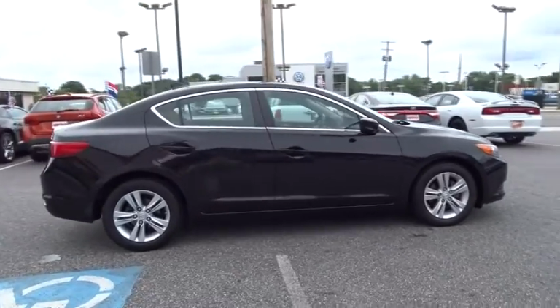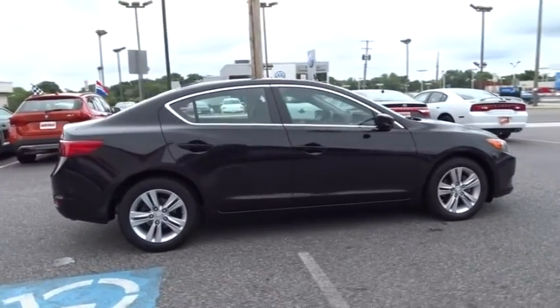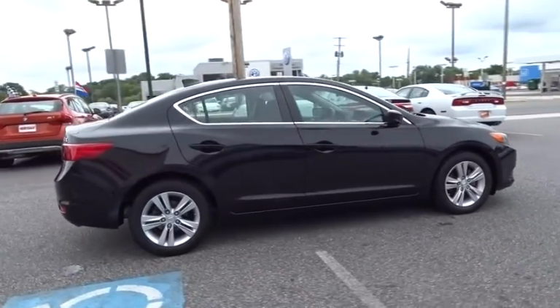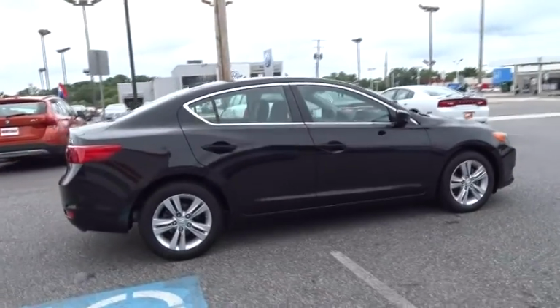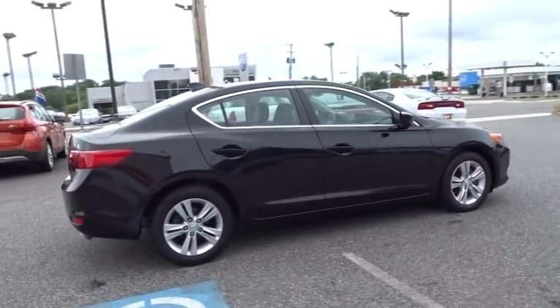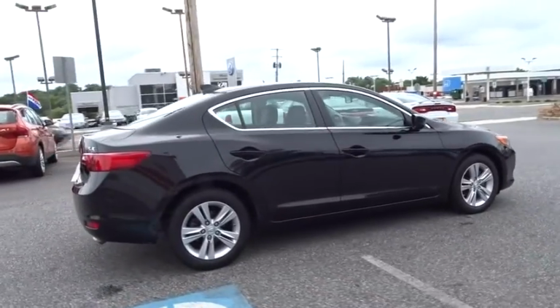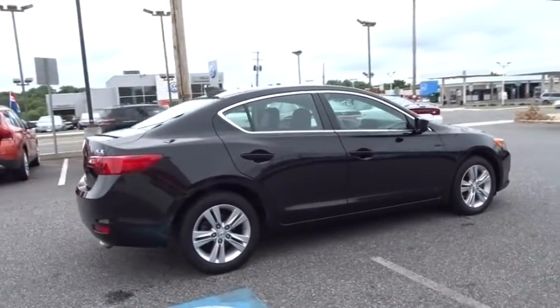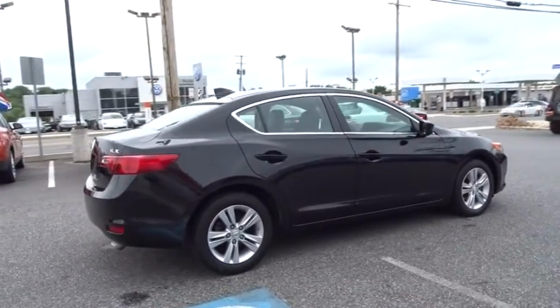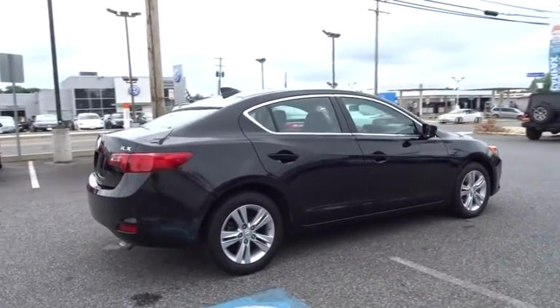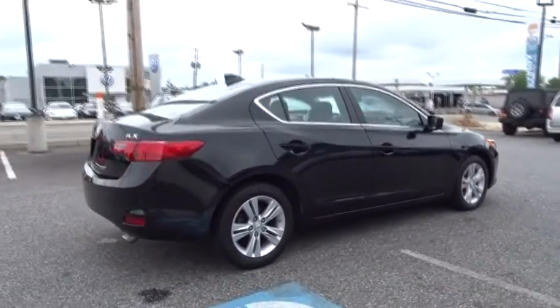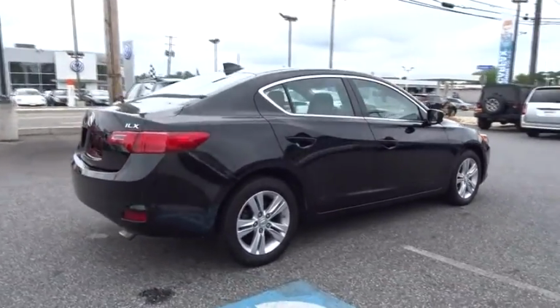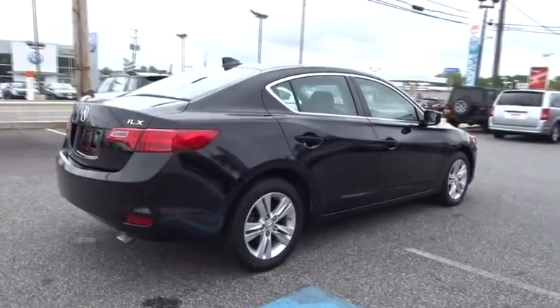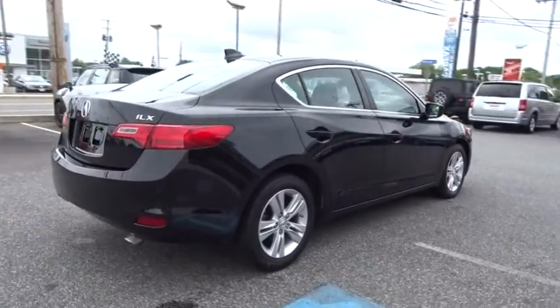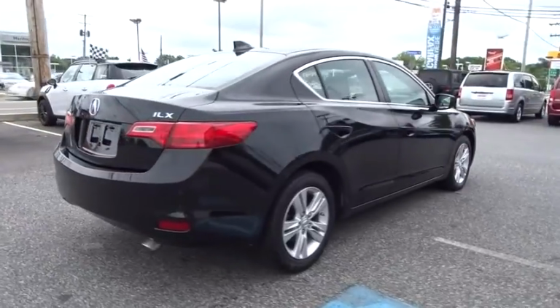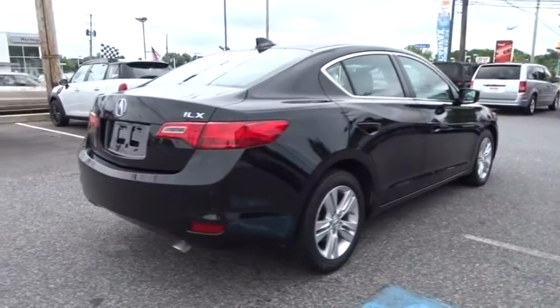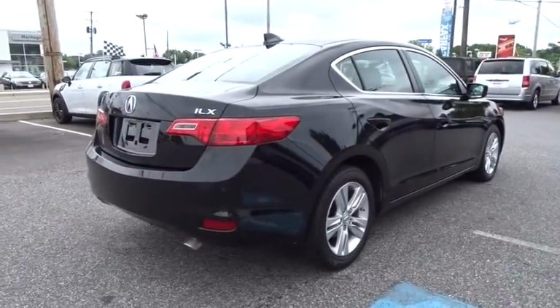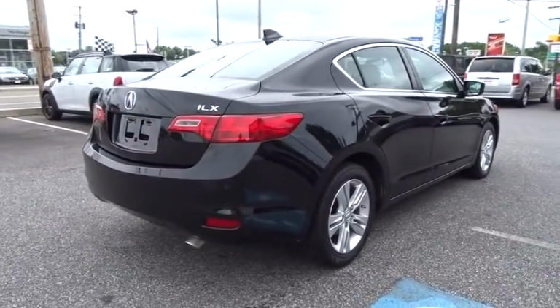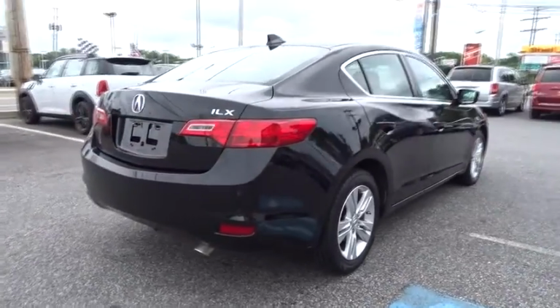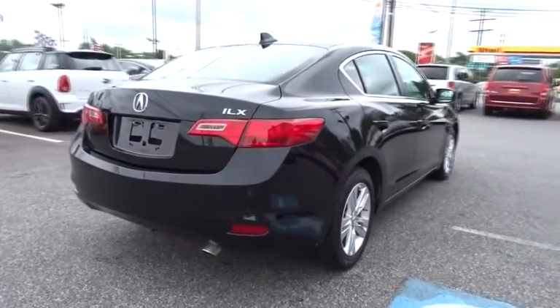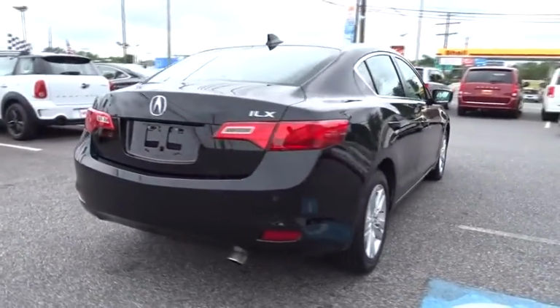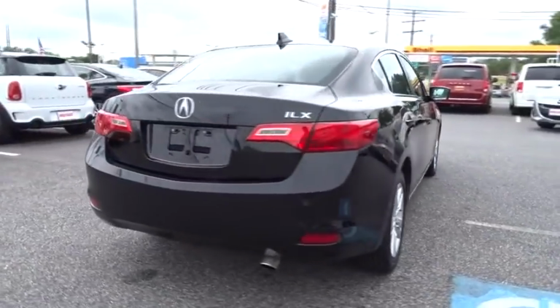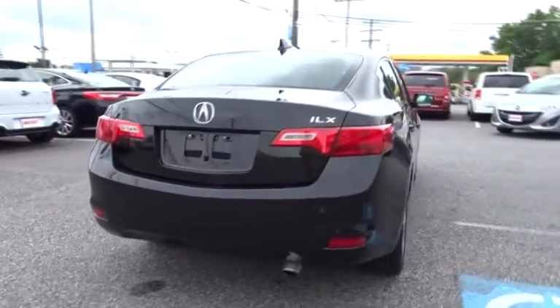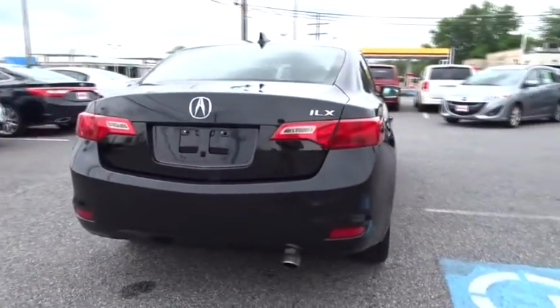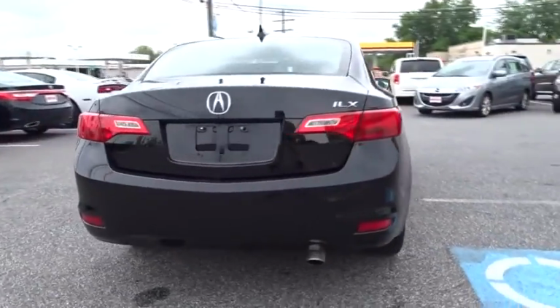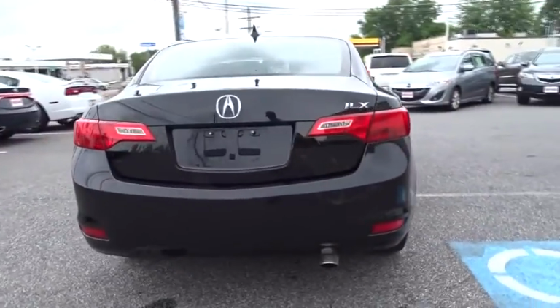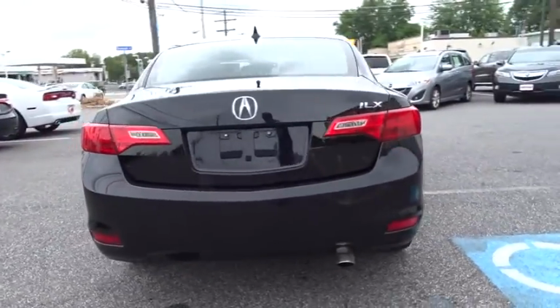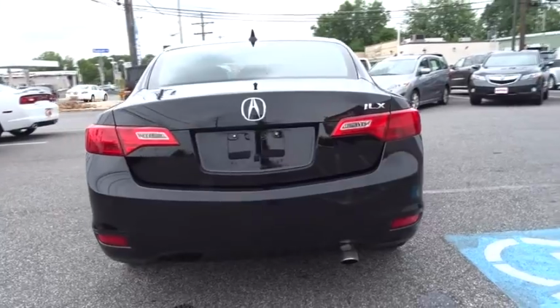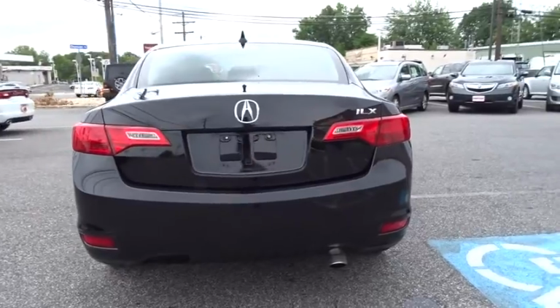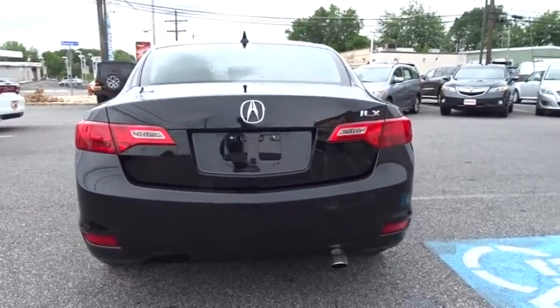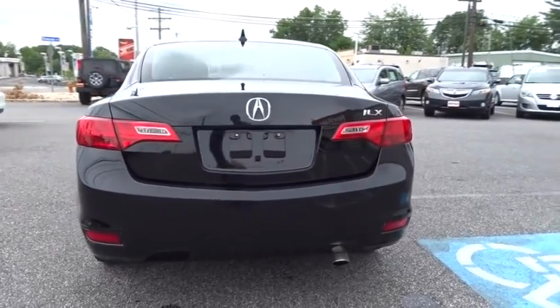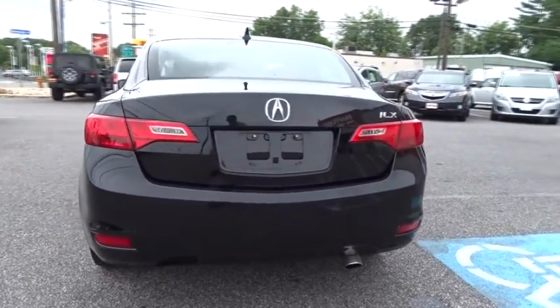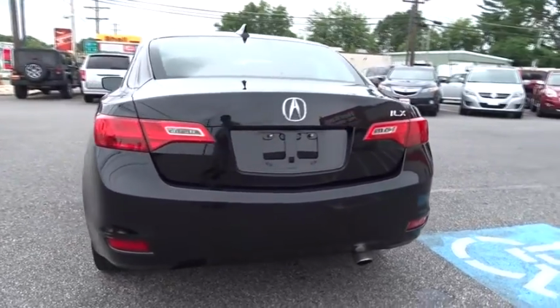If enjoying the drive is something important to you, then the ILX might be the one you are looking for. This vehicle has less than 30,000 miles. Here are some of this vehicle's great options.